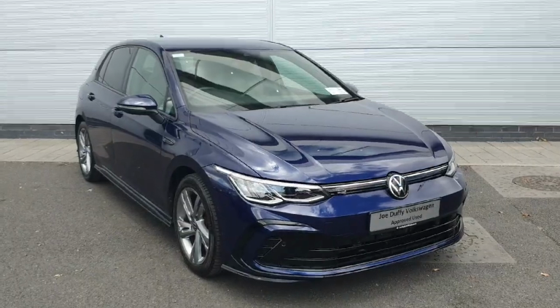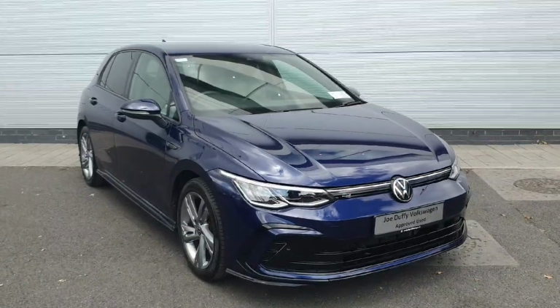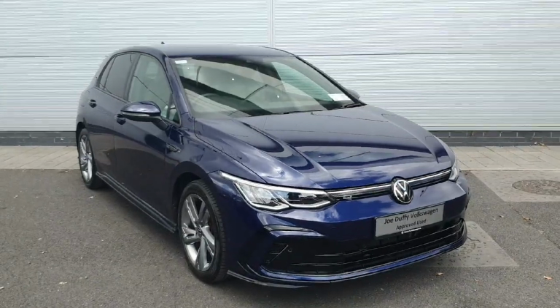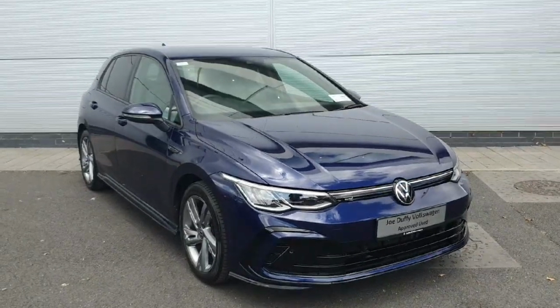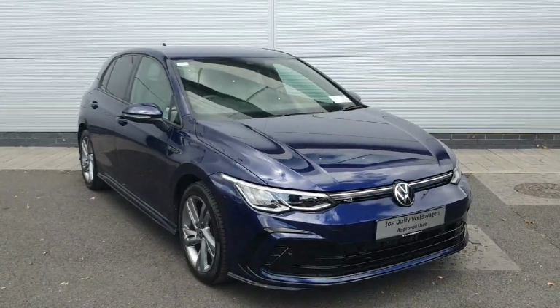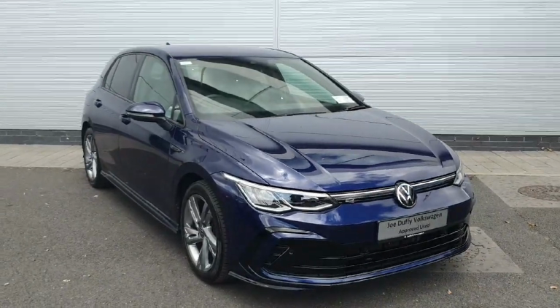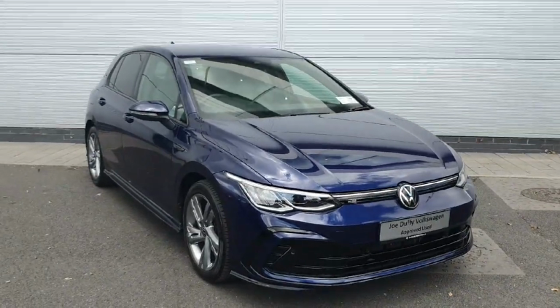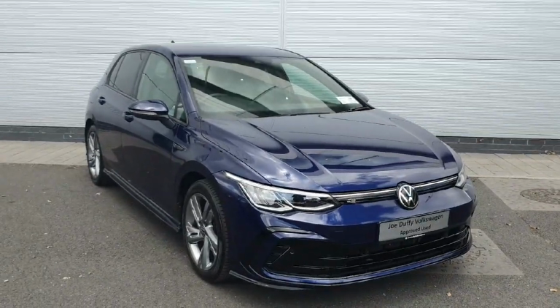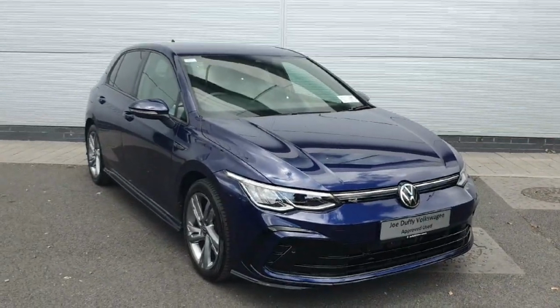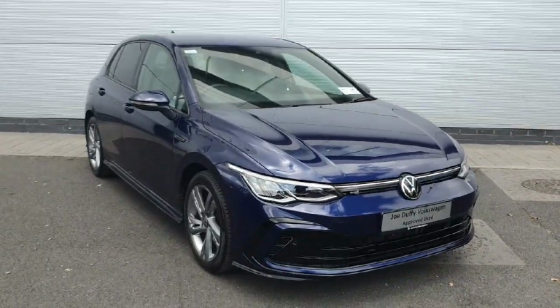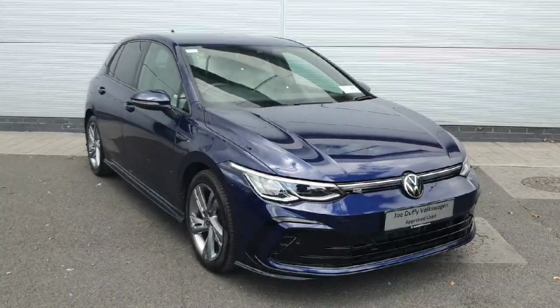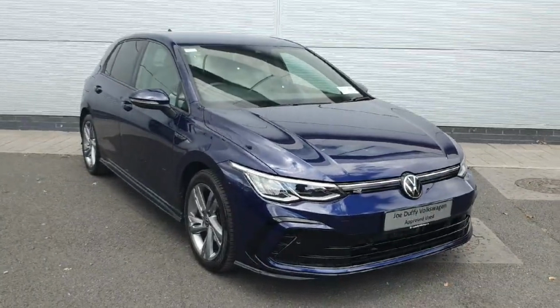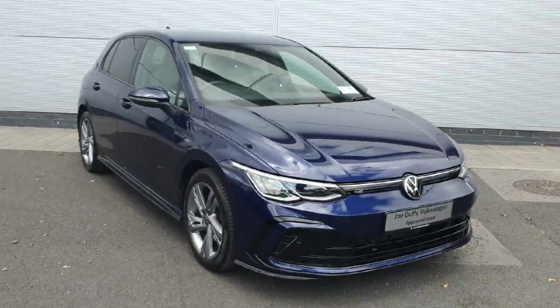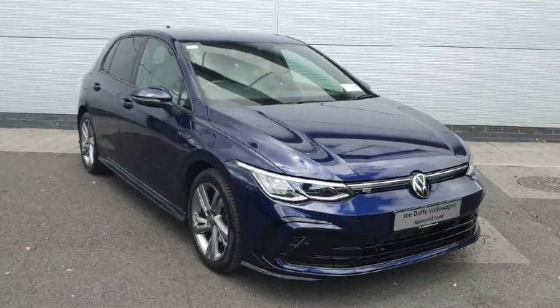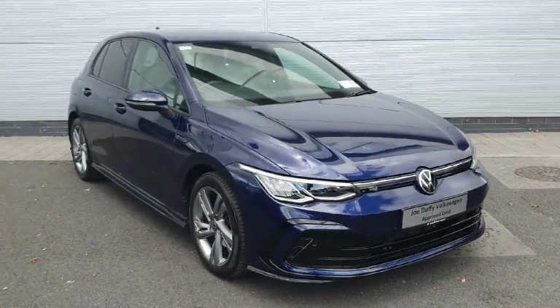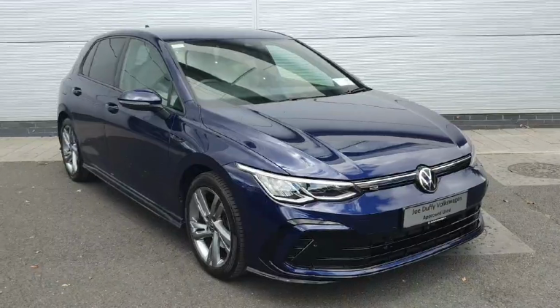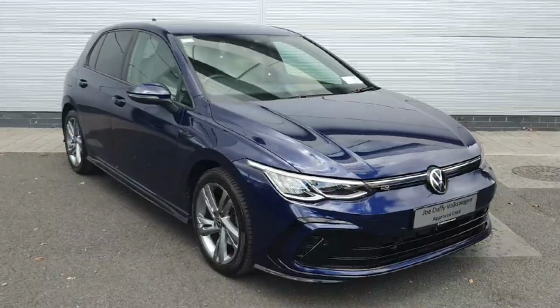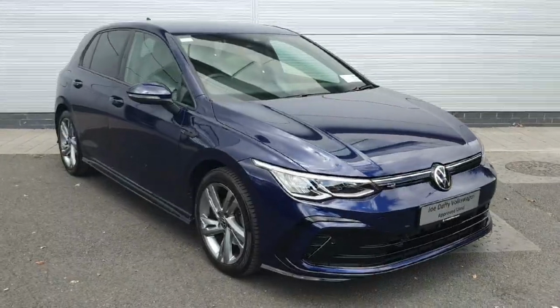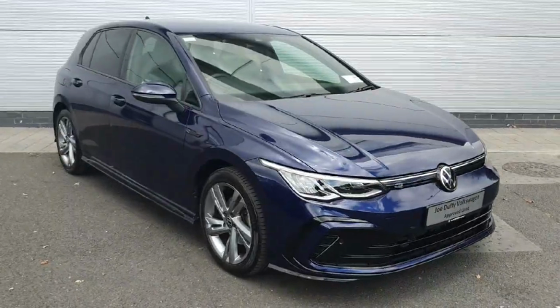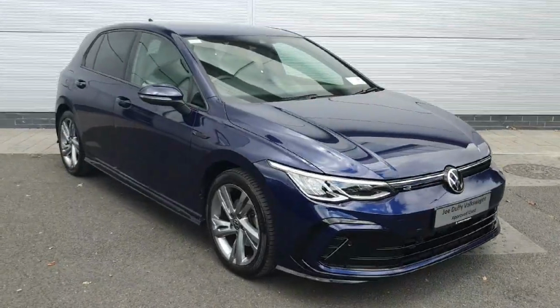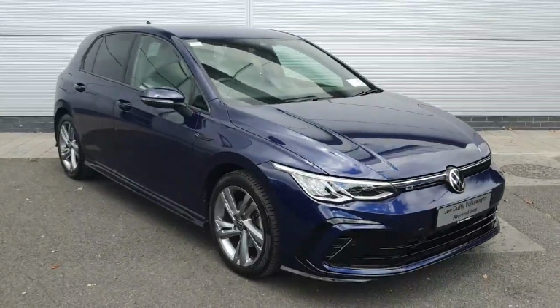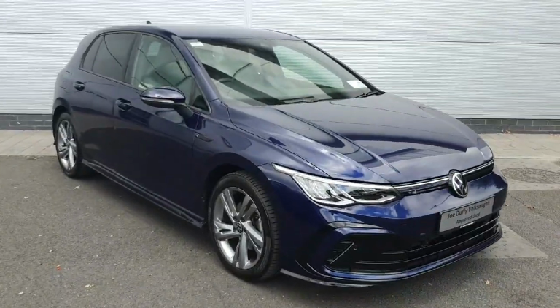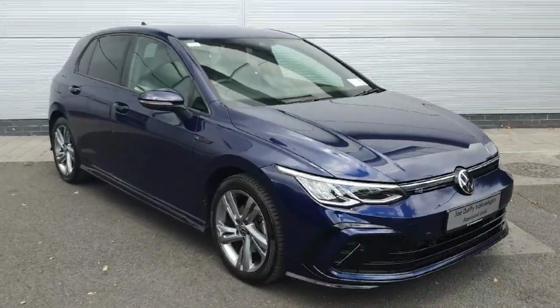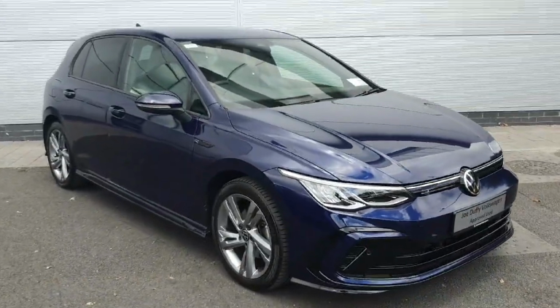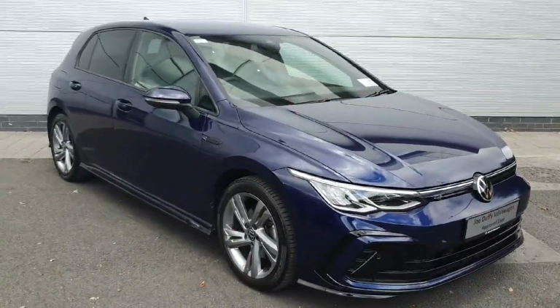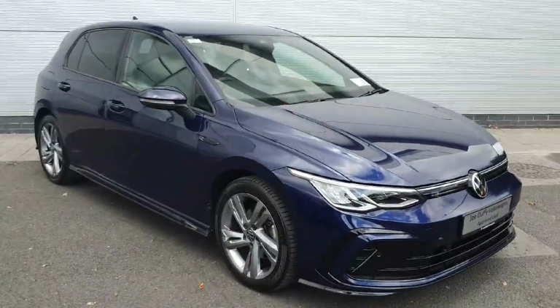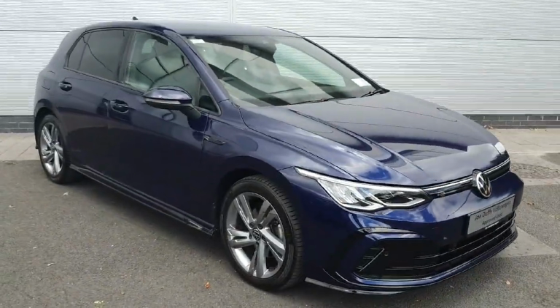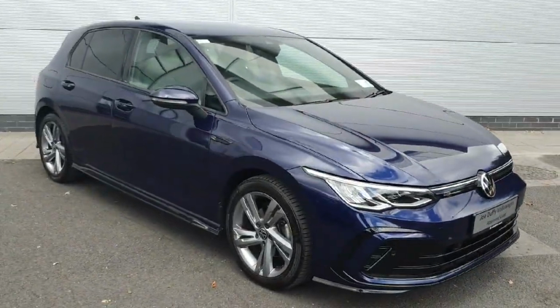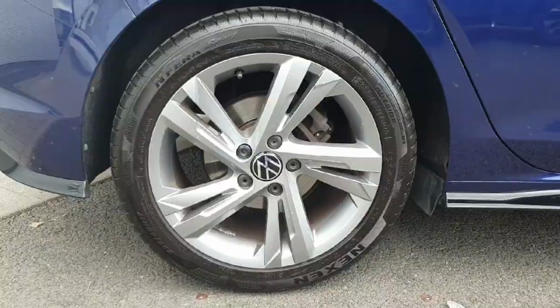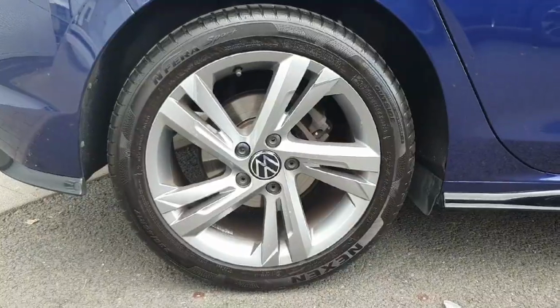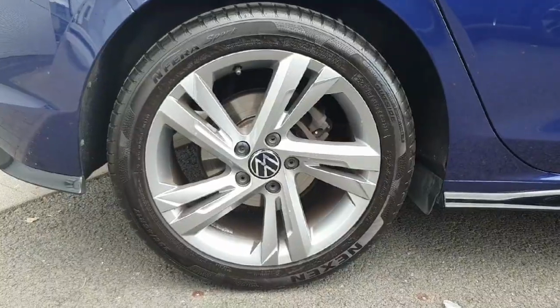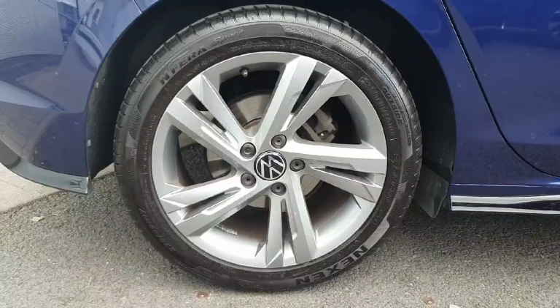How's it going everyone, welcome back to Joe Duffy Volkswagen North Dublin. Today we have this 1.5 TSI Golf R-Line in stock. I'm just going to show you around the car and some of the features that it has.